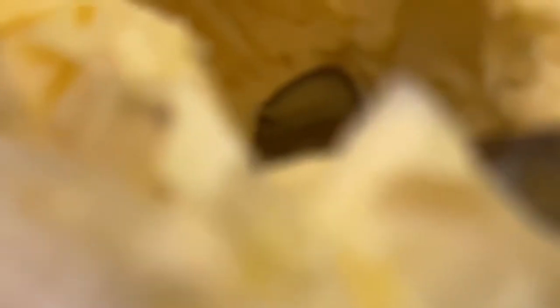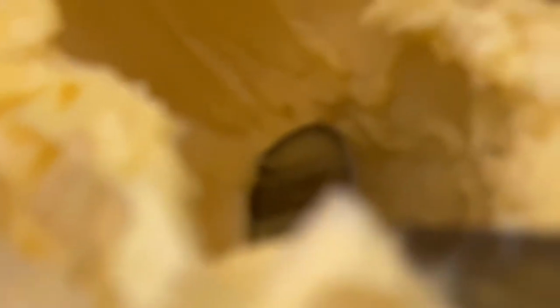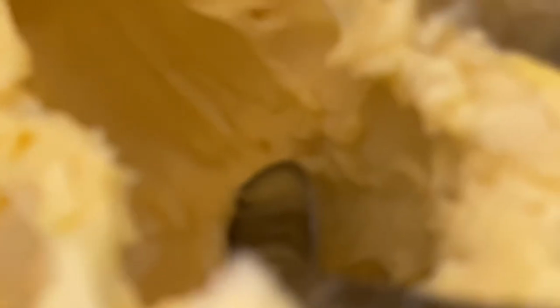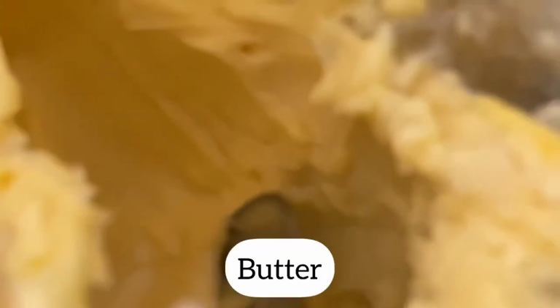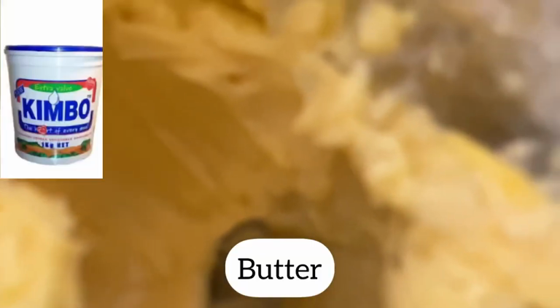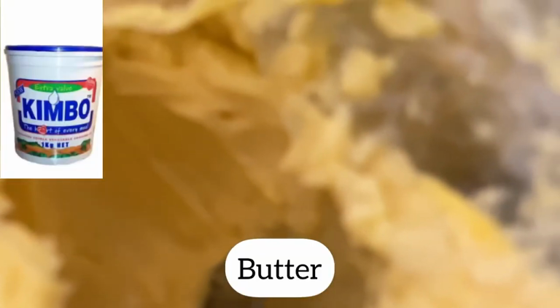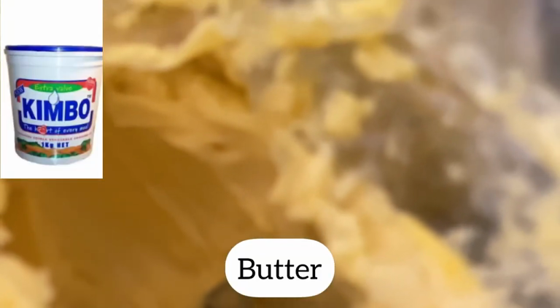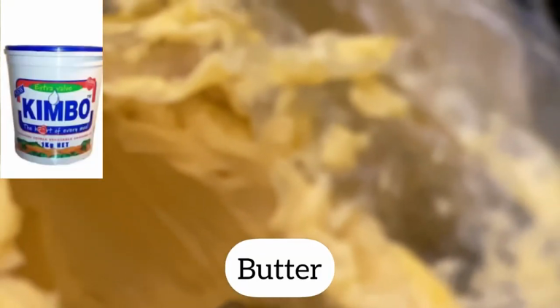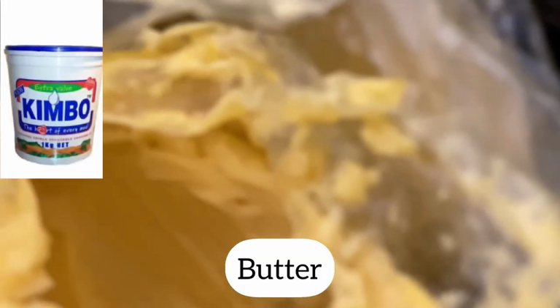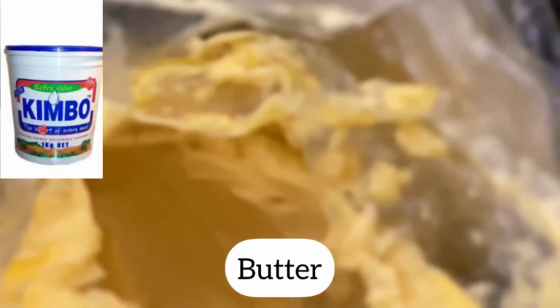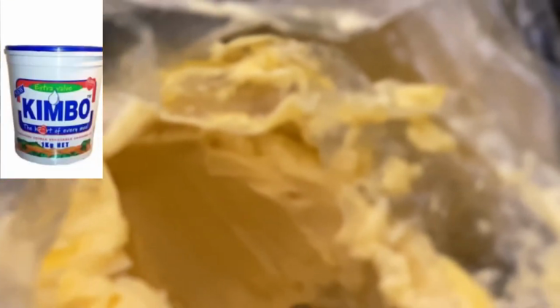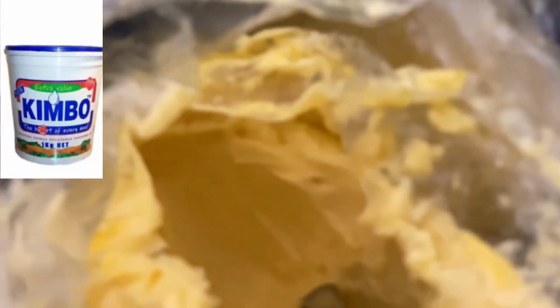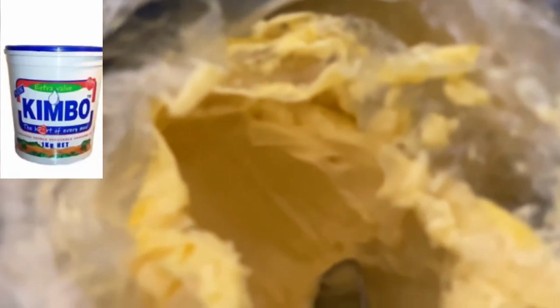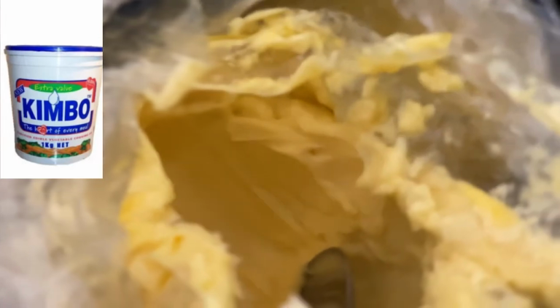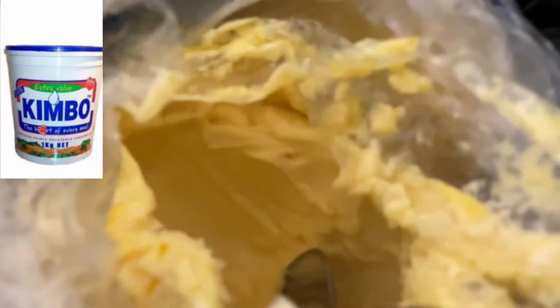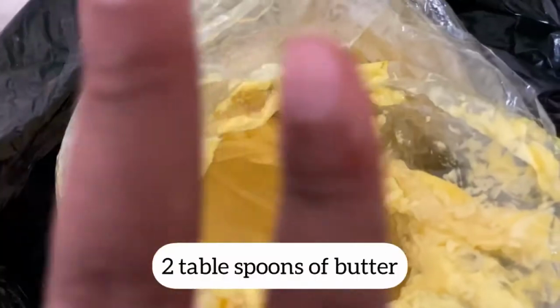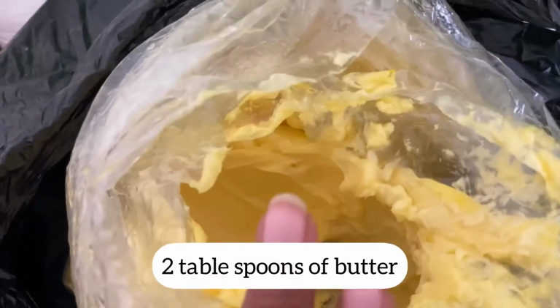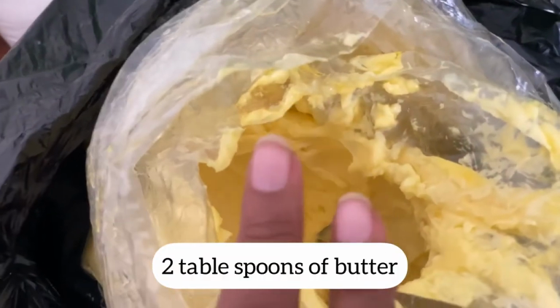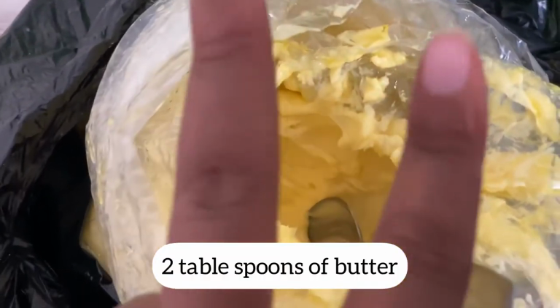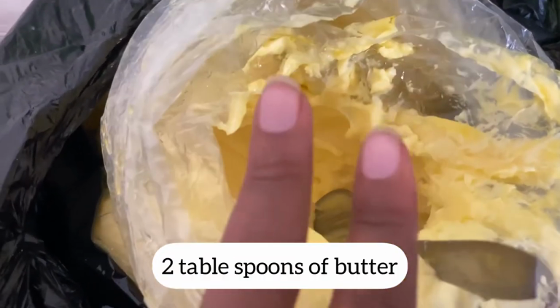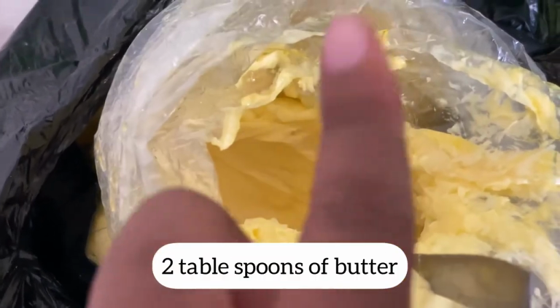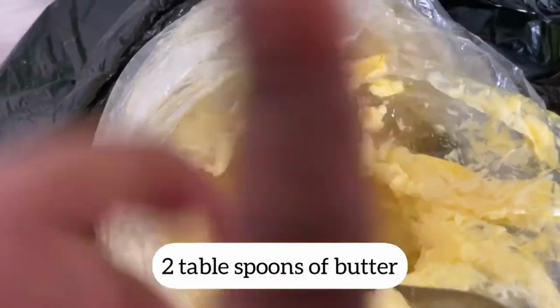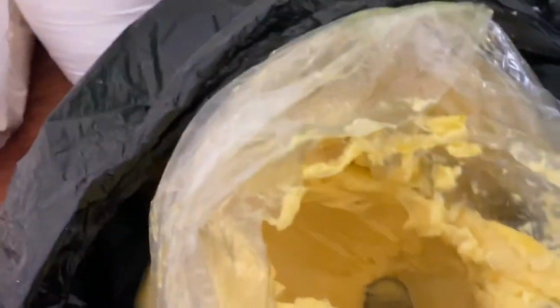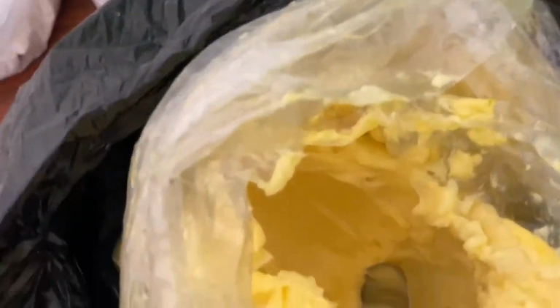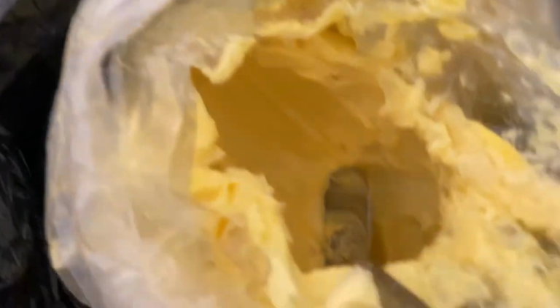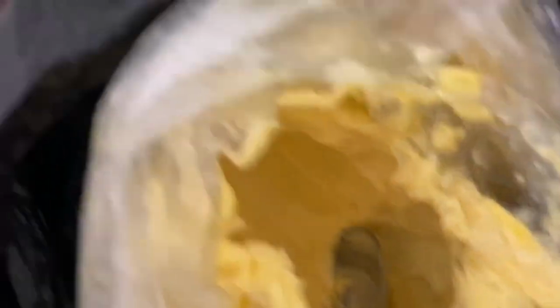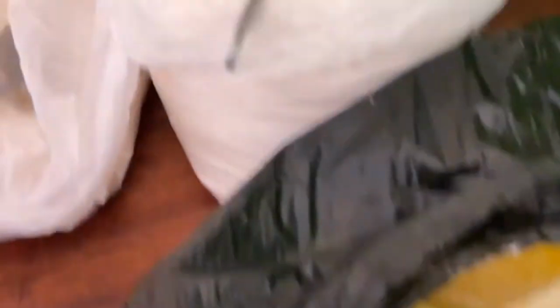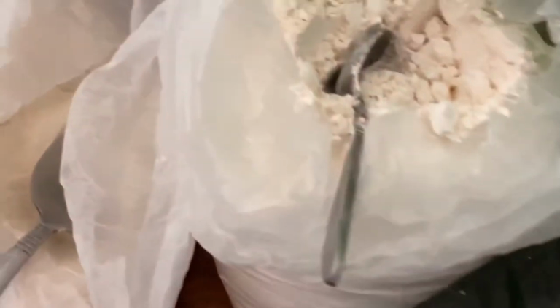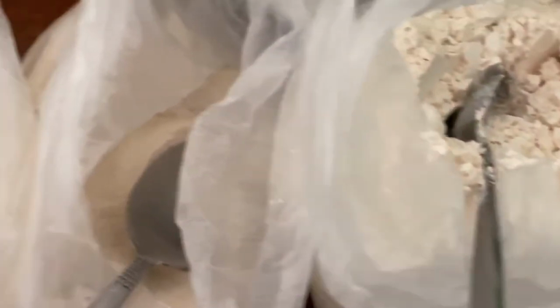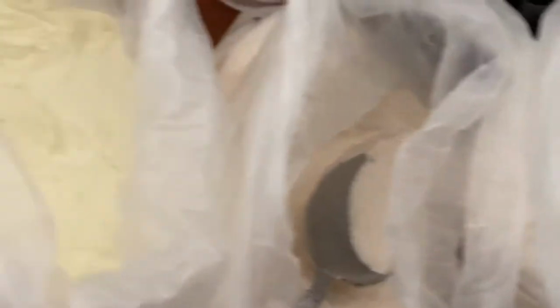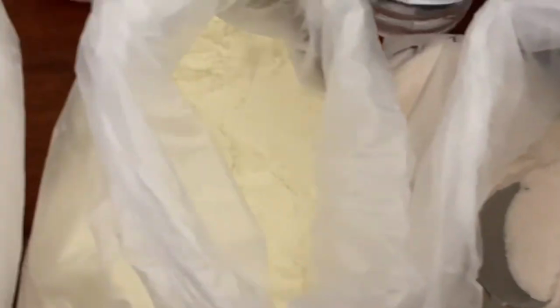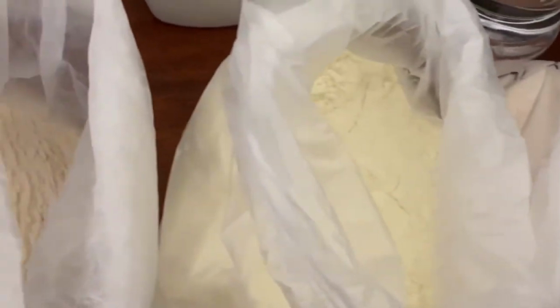It's already flavored. Then voila, we have butter. If you're Ugandan or East African, preferably Kimbo would do the magic for you. And that is two spoons in the 10-liter milk mixture.